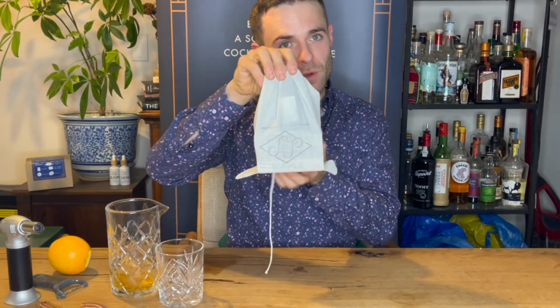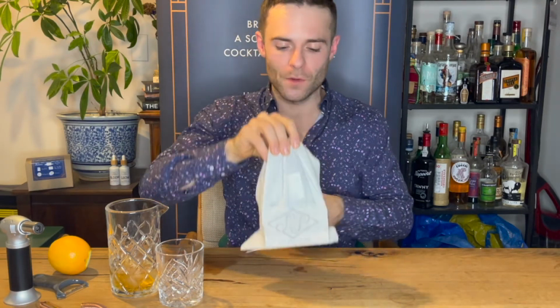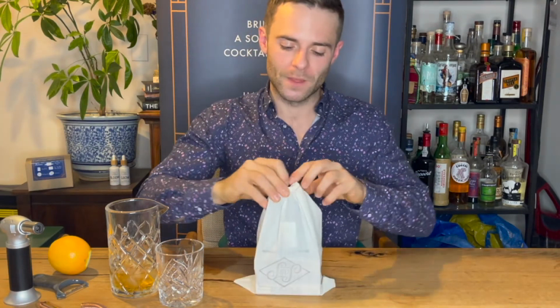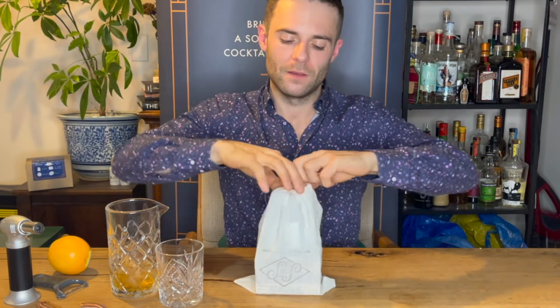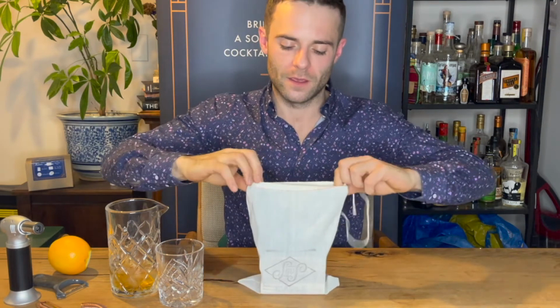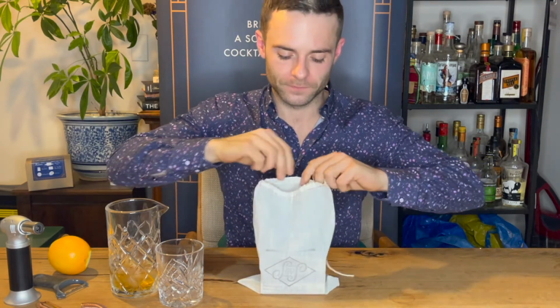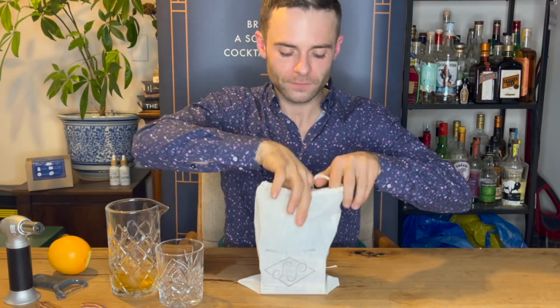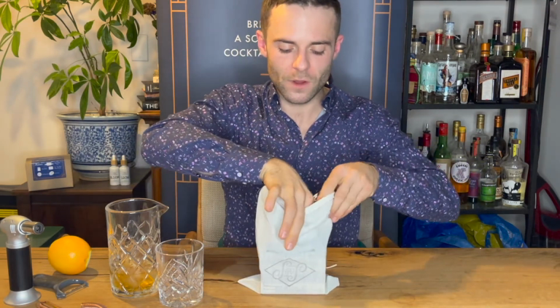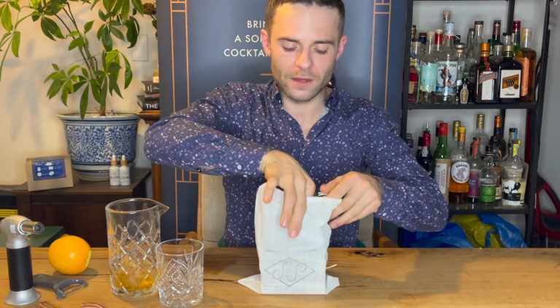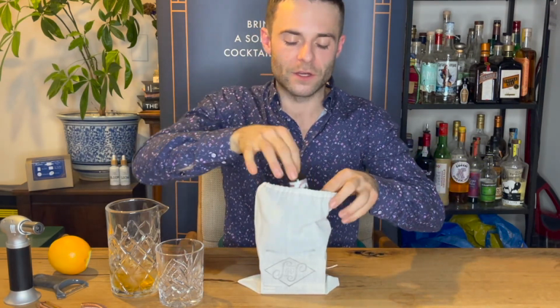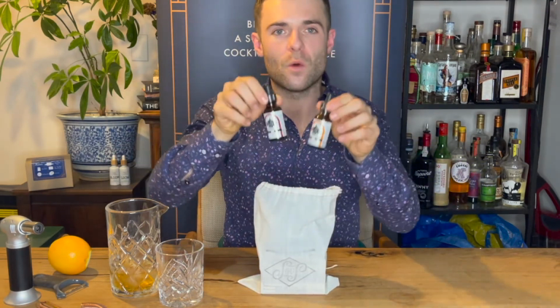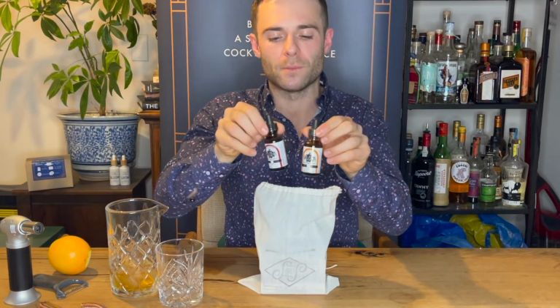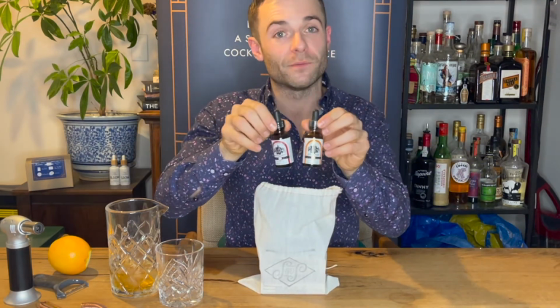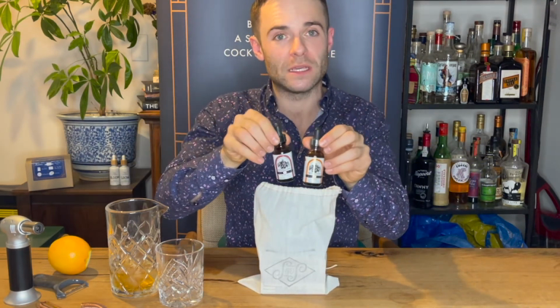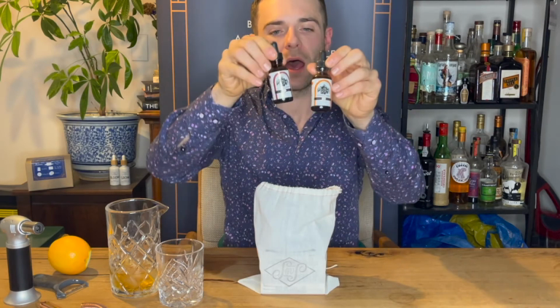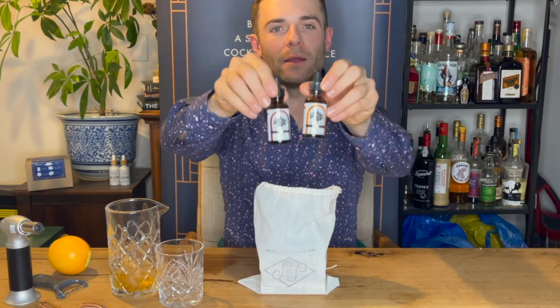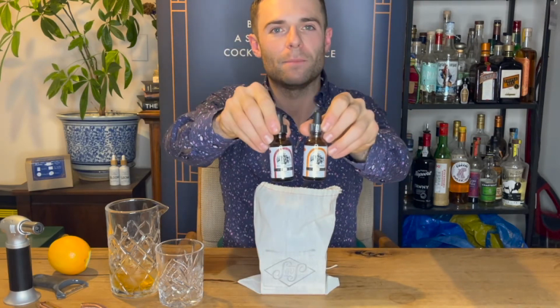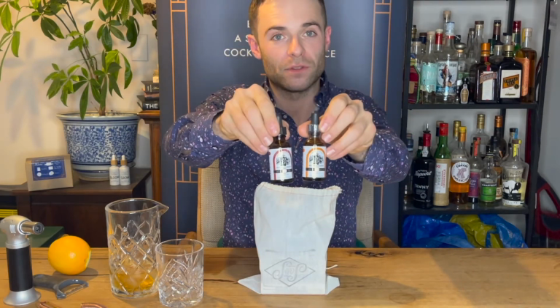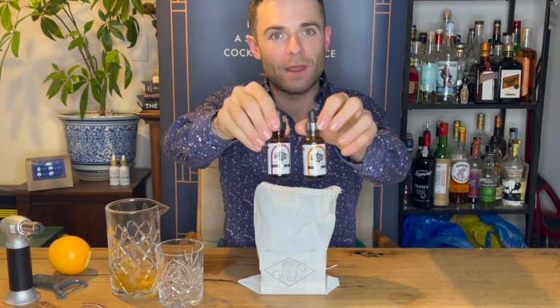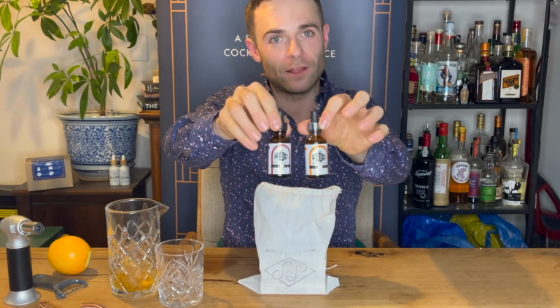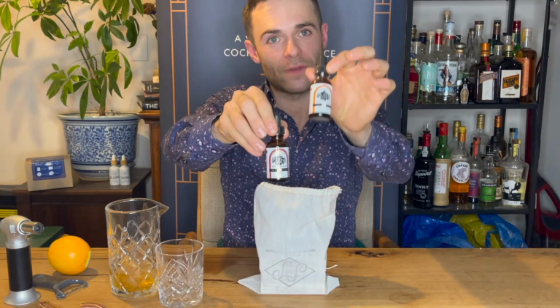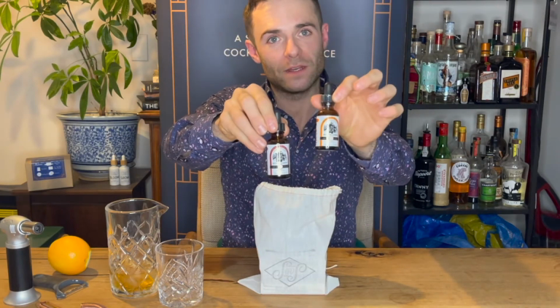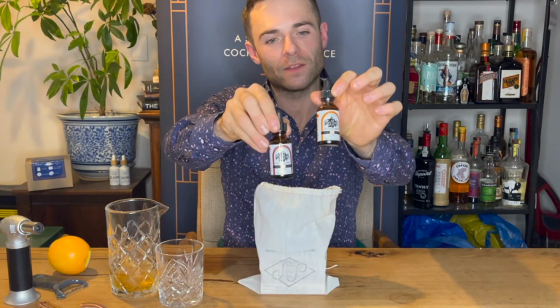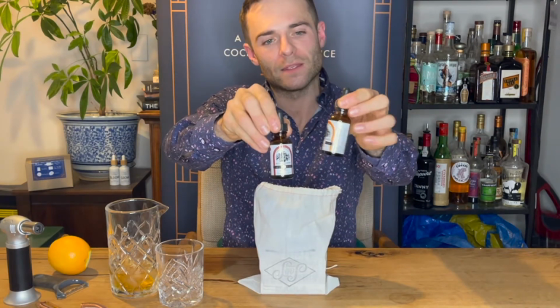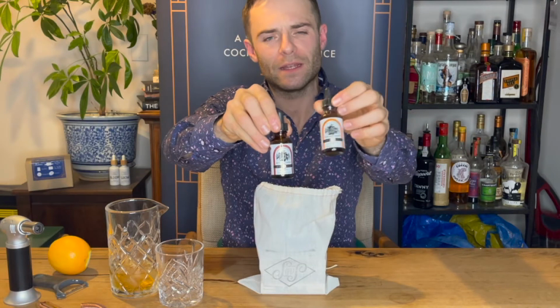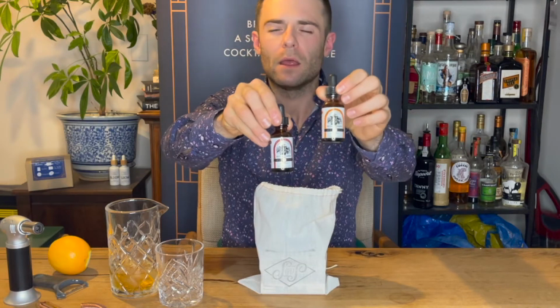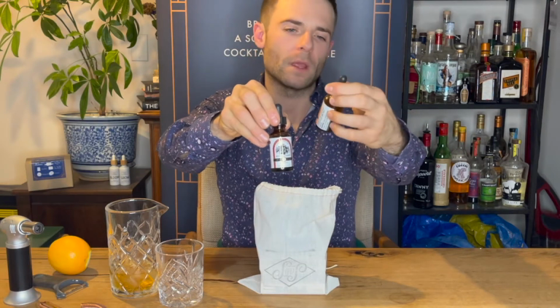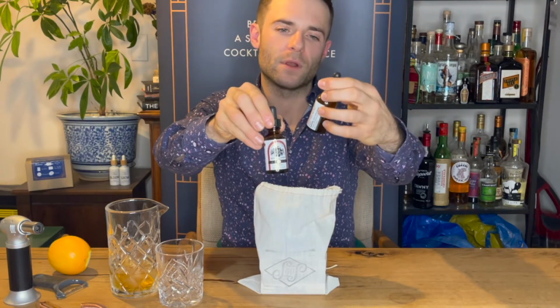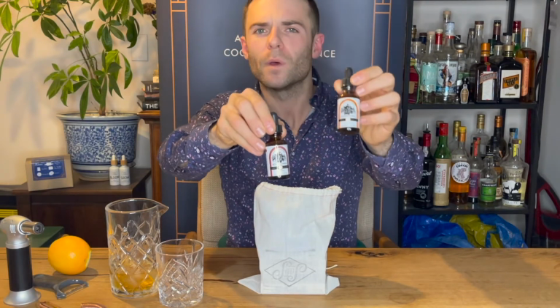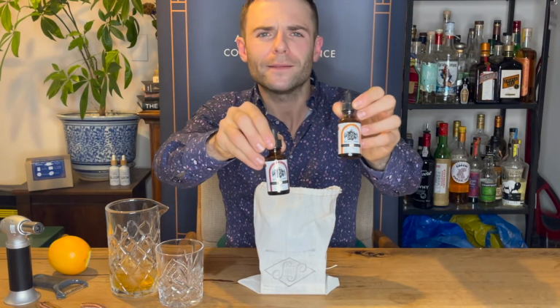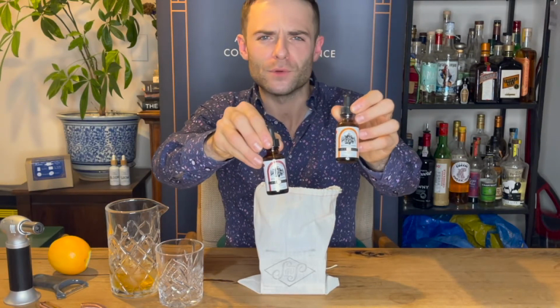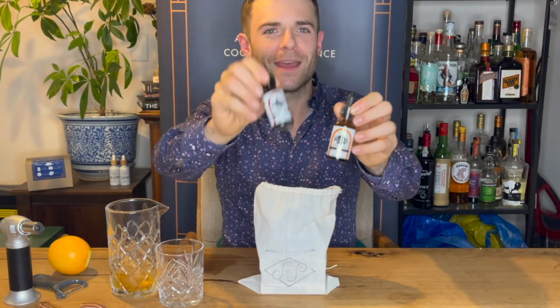What you're getting in here is two one-ounce bottles of boutique bitters, made for Black Cloud Bitters. You have Arancina Vespucci and Cabaret Show — two of our favorite bitters.